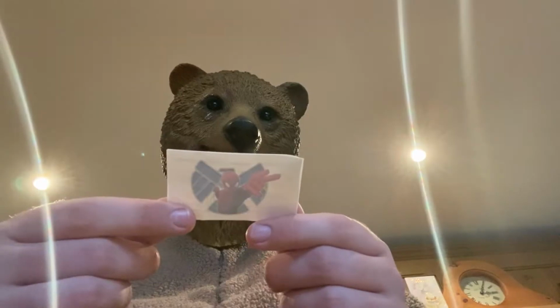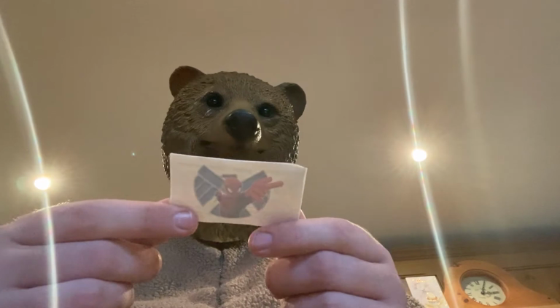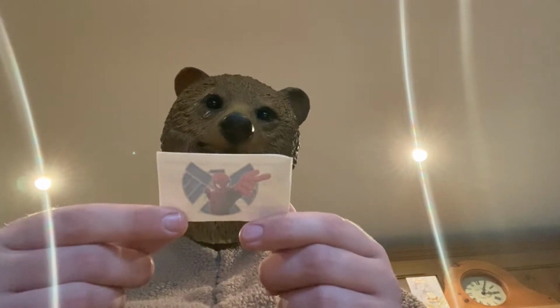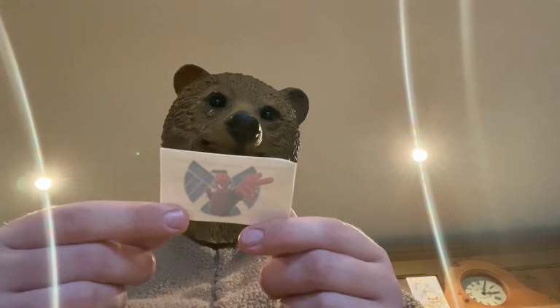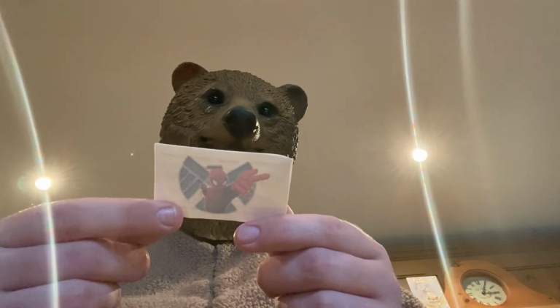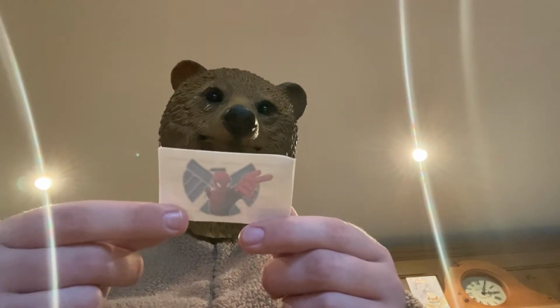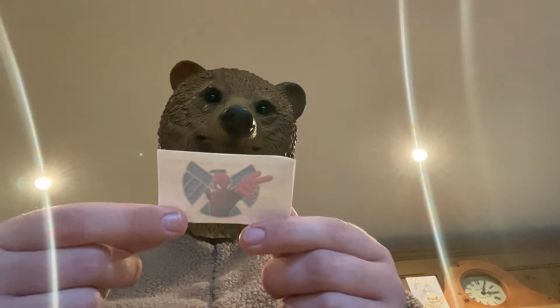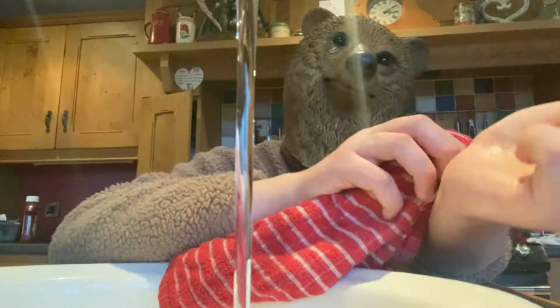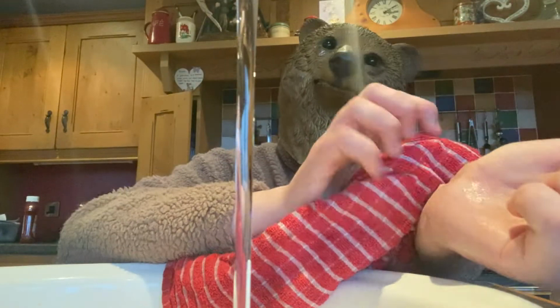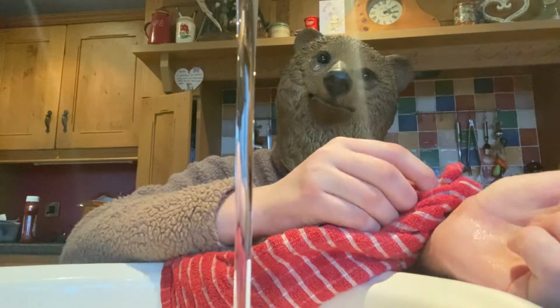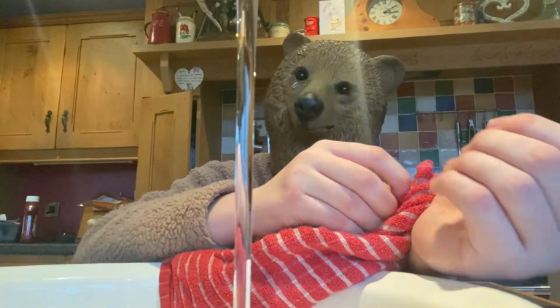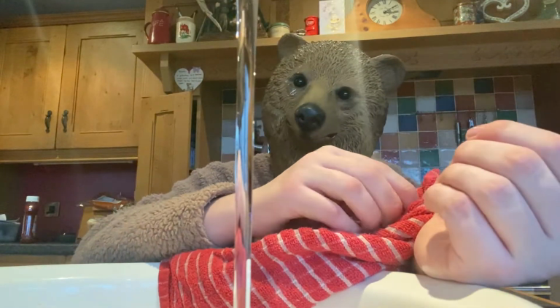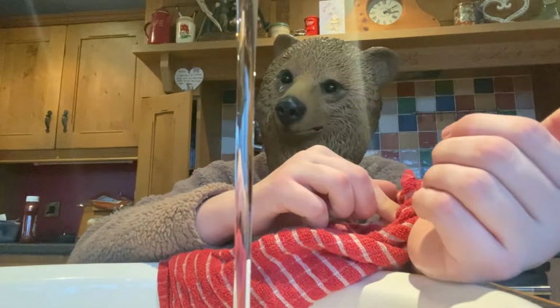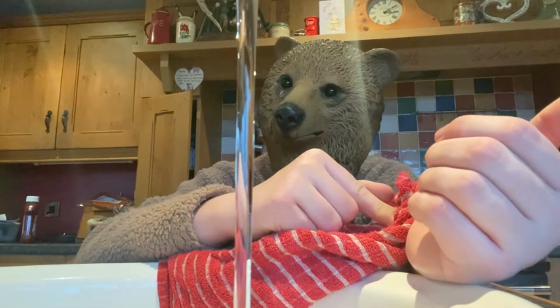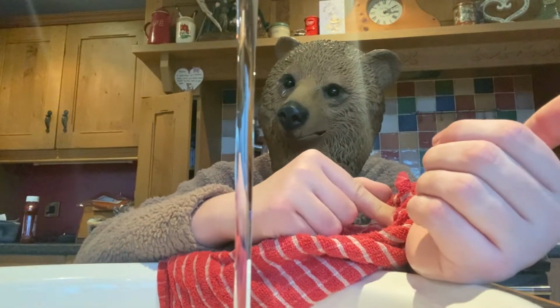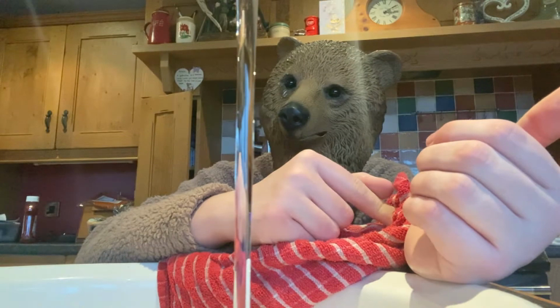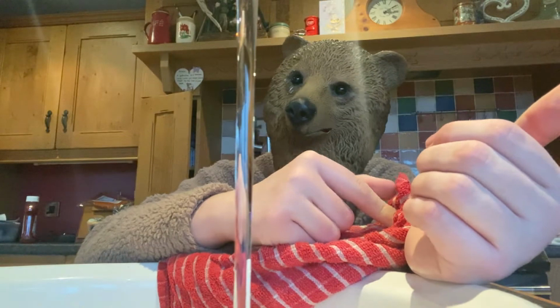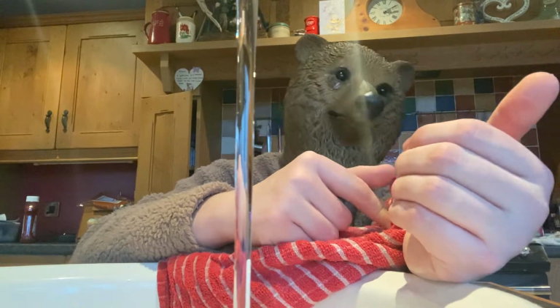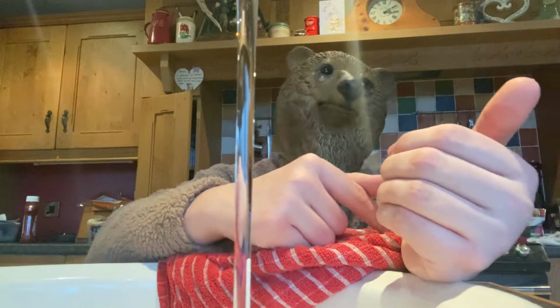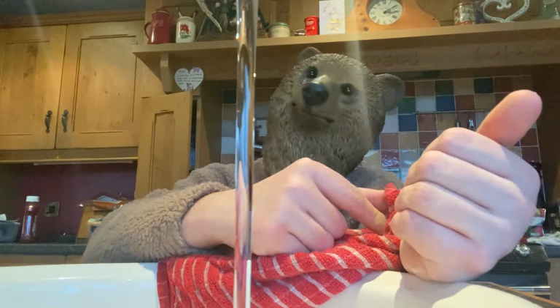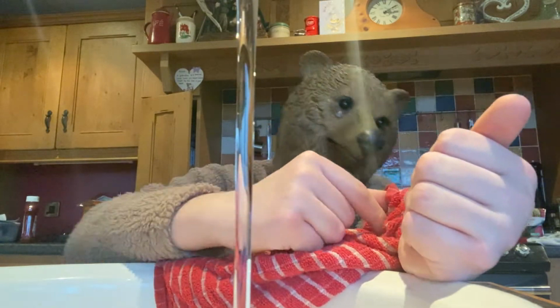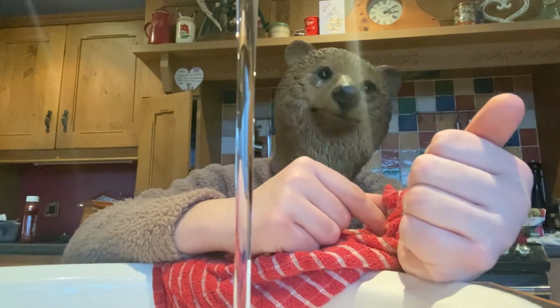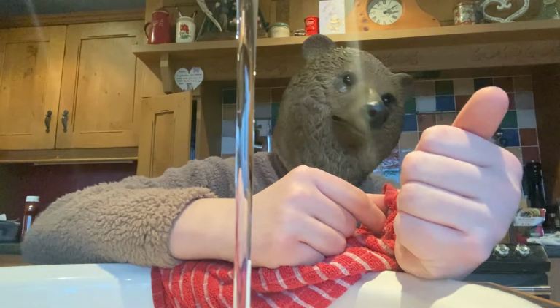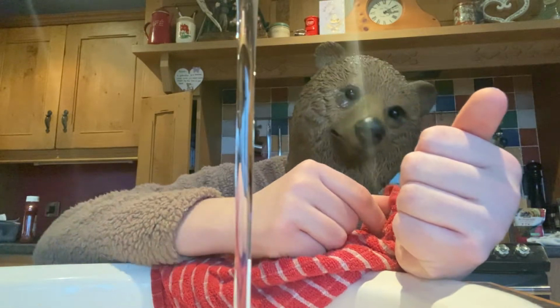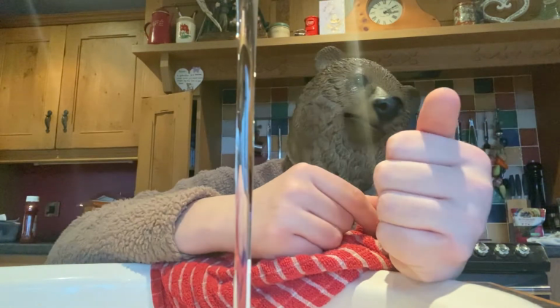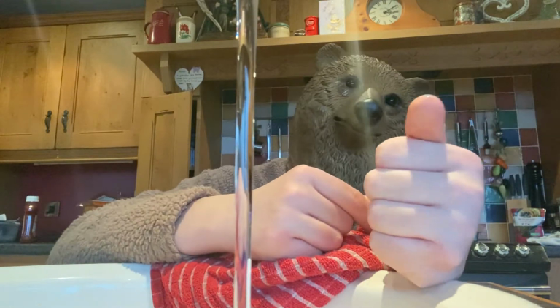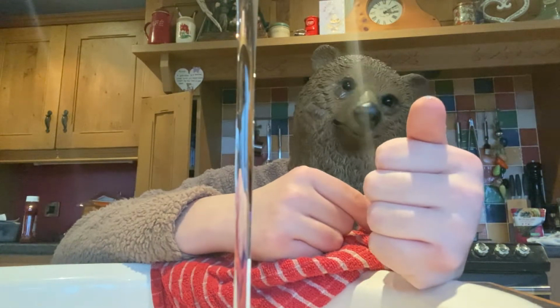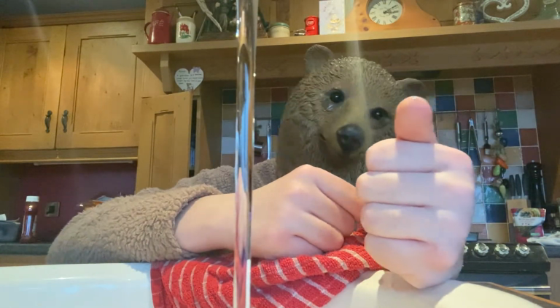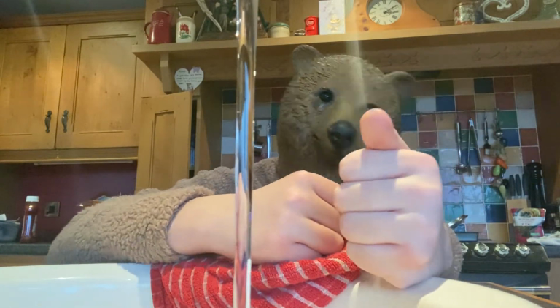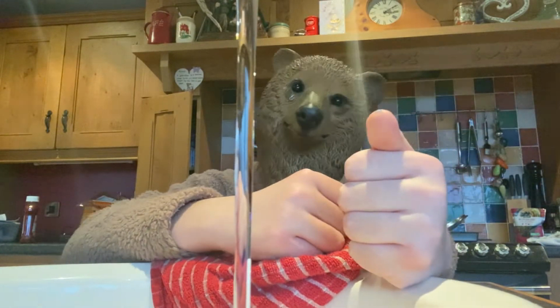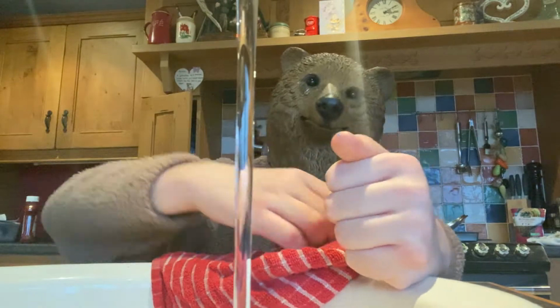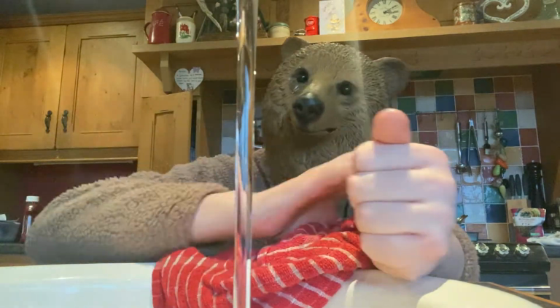Wet the tattoo with water, apply for 20 seconds. Straightforward enough. Oh, it's a wee bit cool, it's...